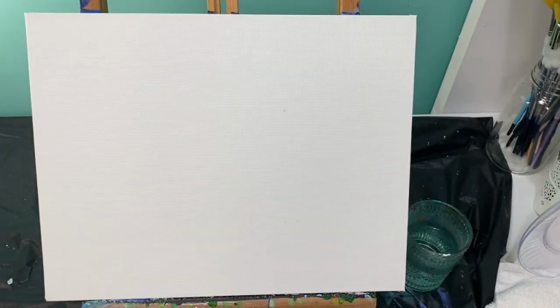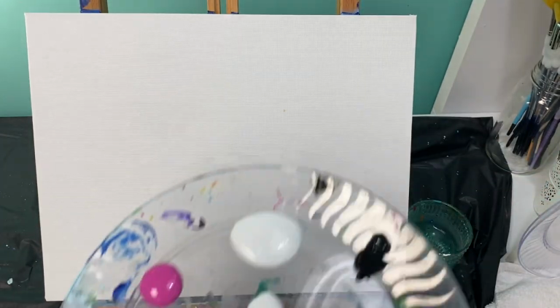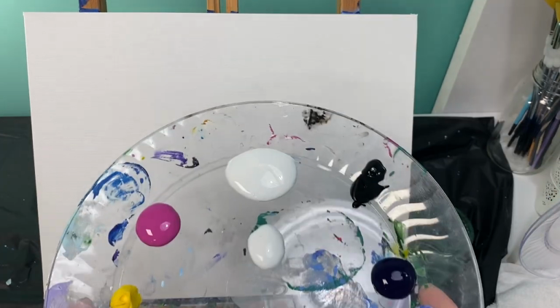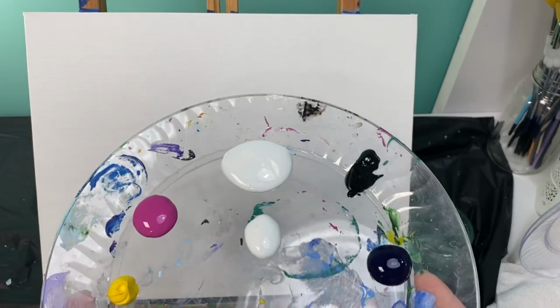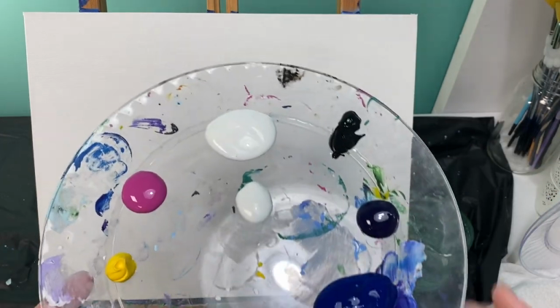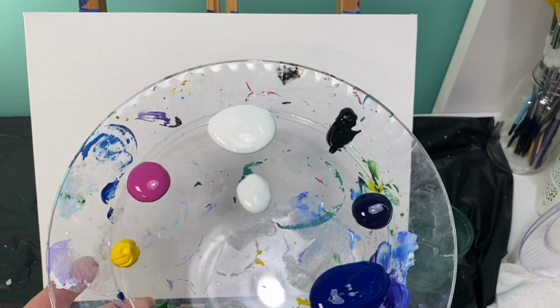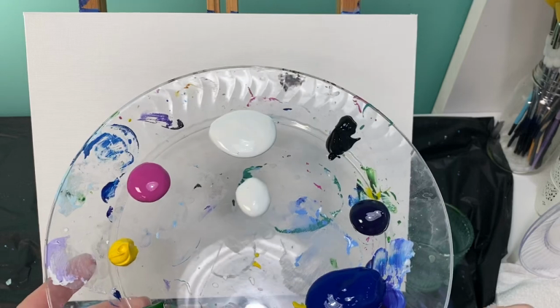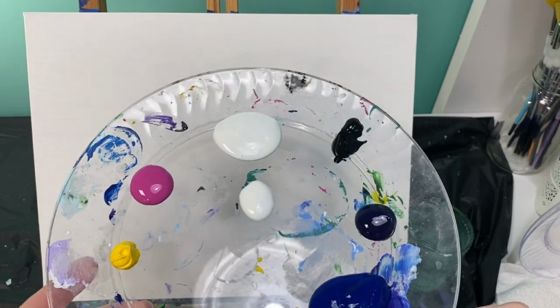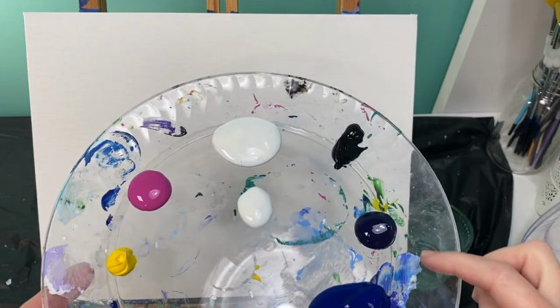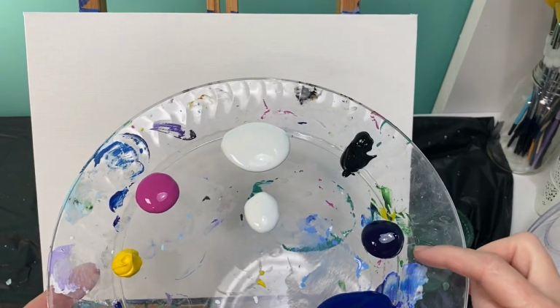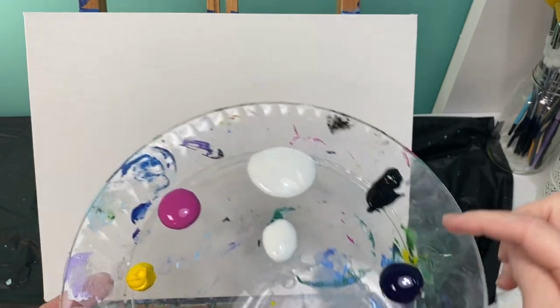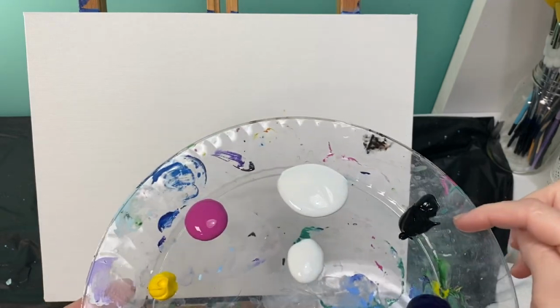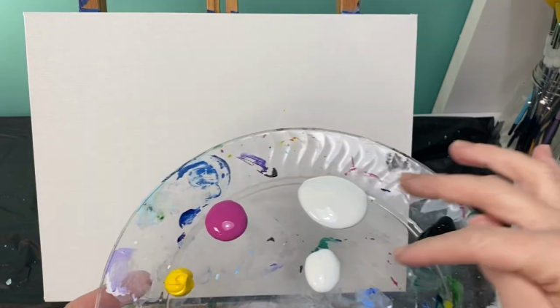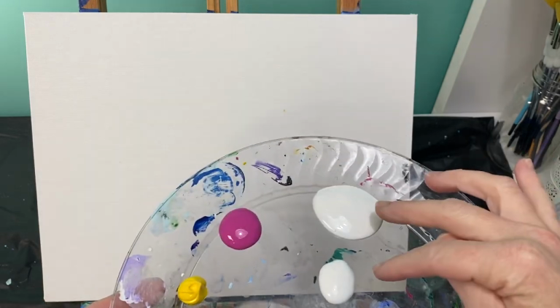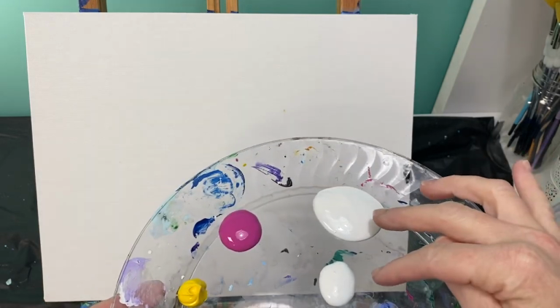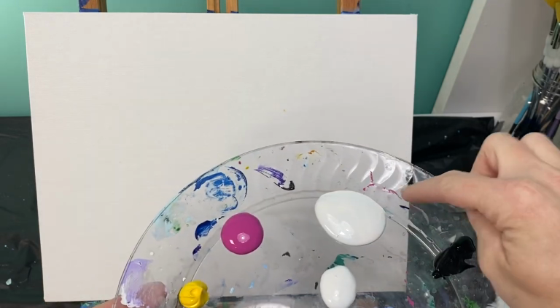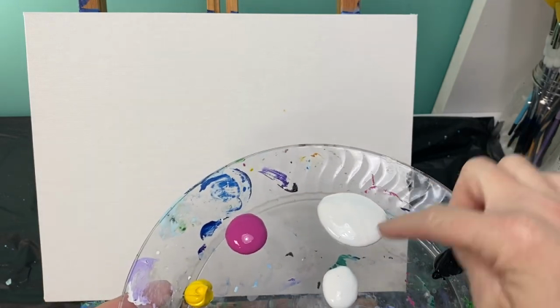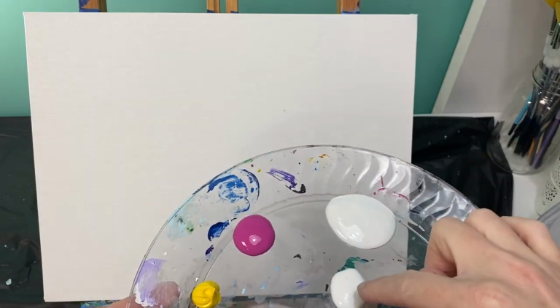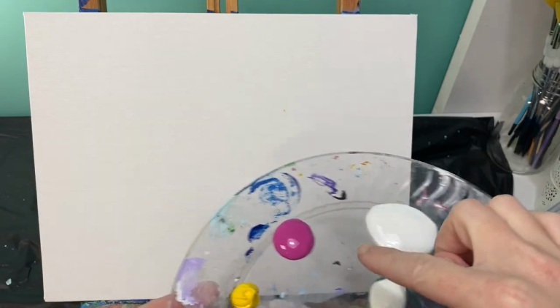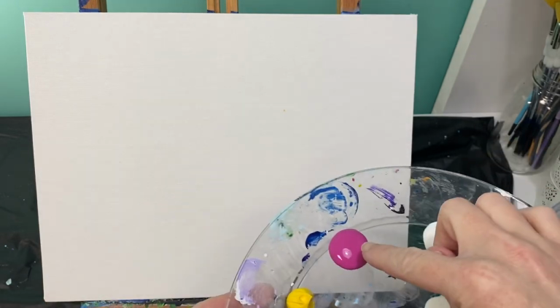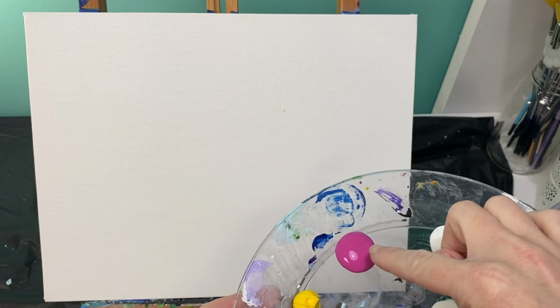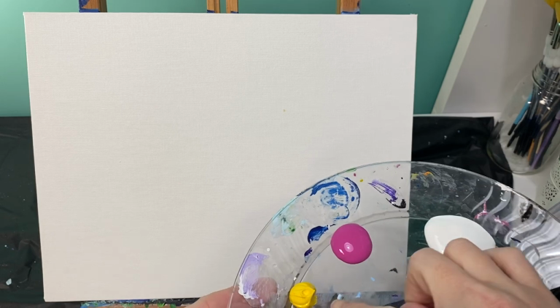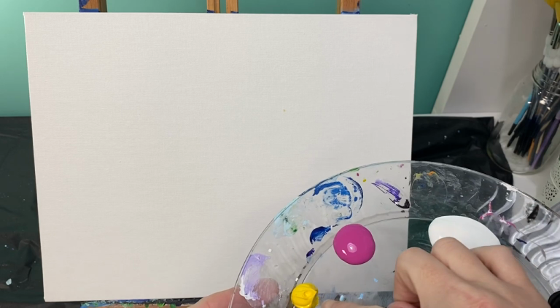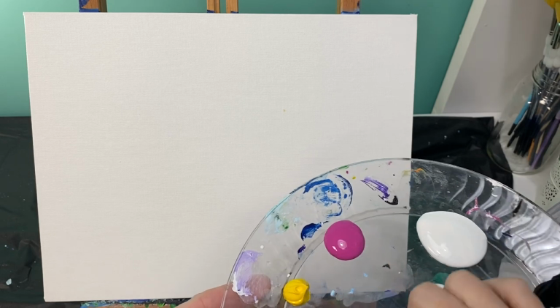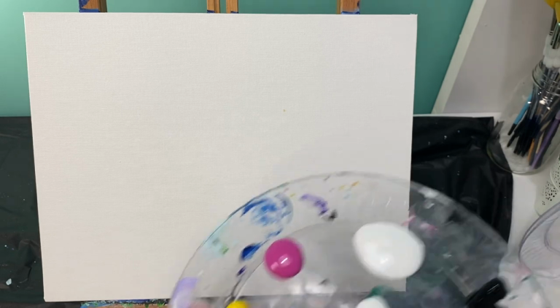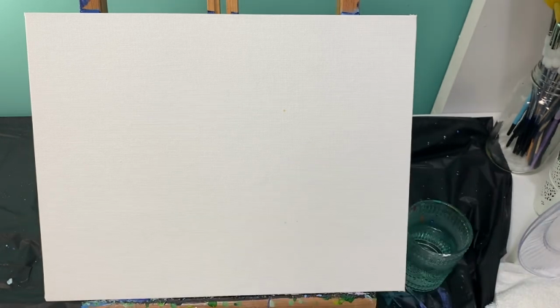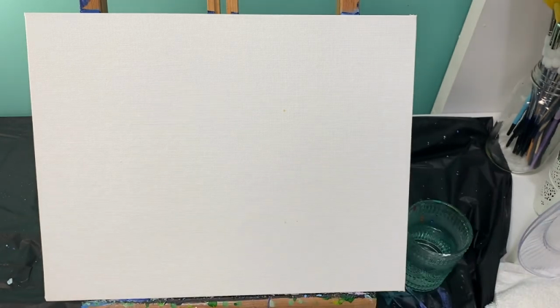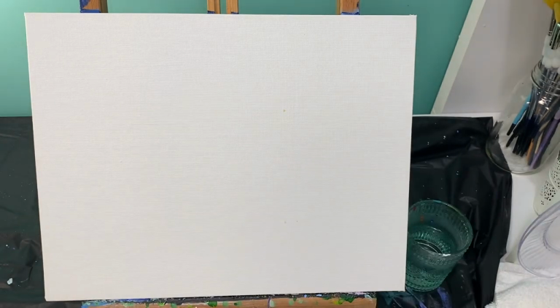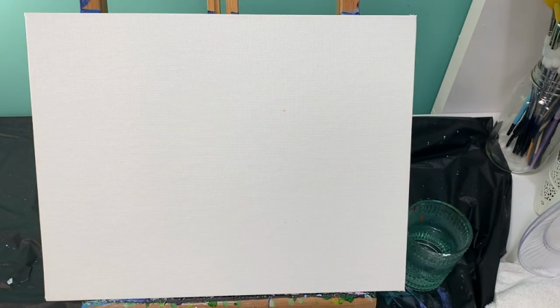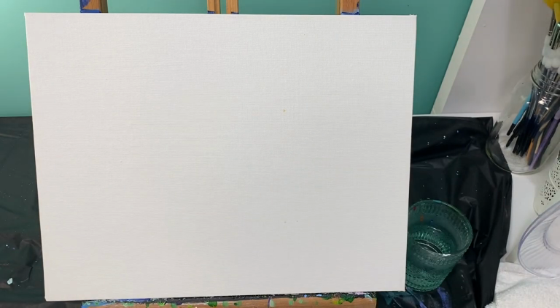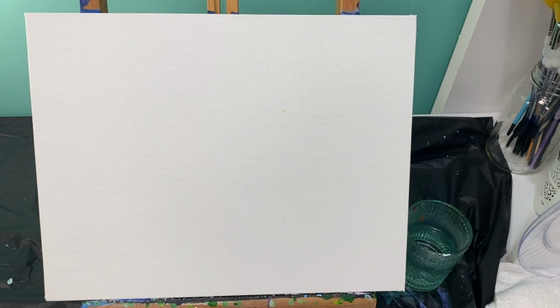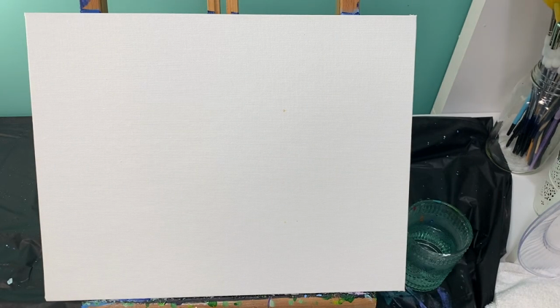Then you need your colors. I have blue, purple, black, two spots of white — a mixing white and a clean white — pink, yellow, and green. So let's get started.